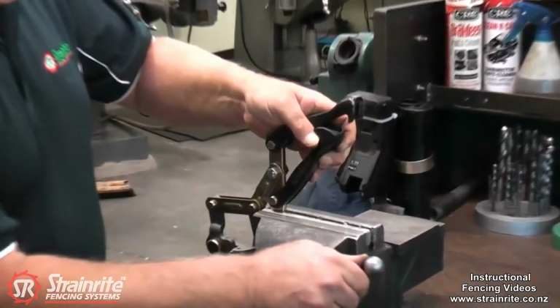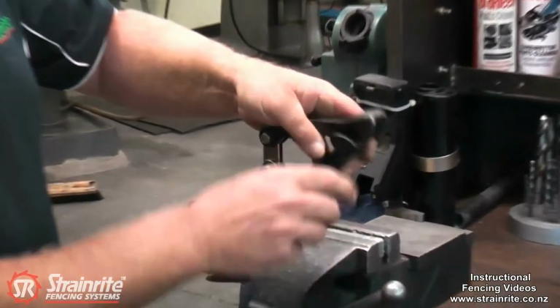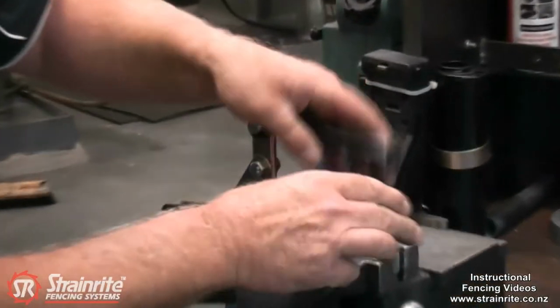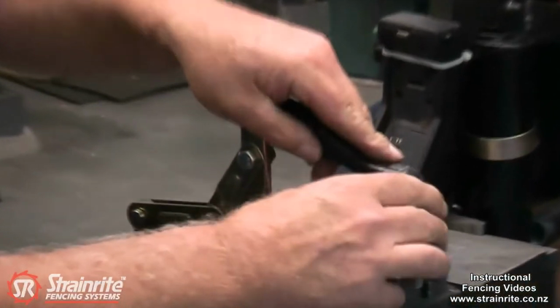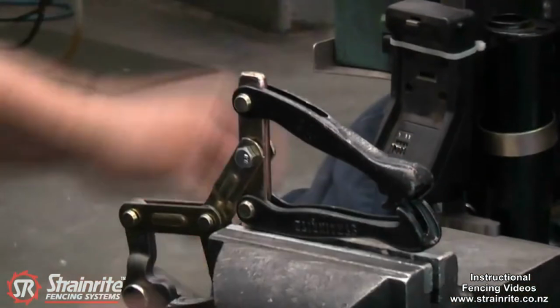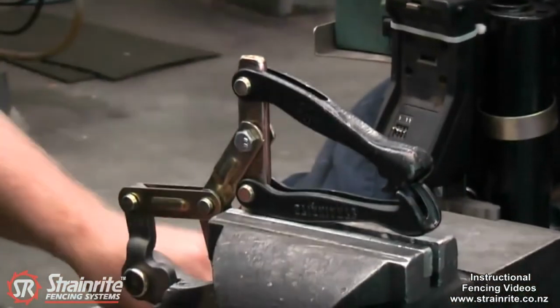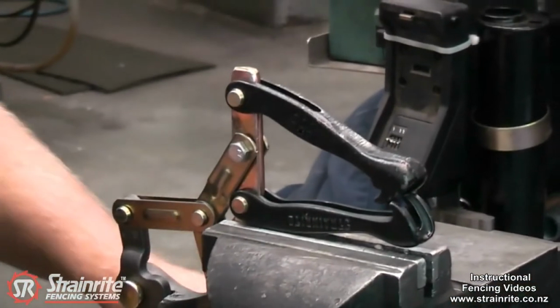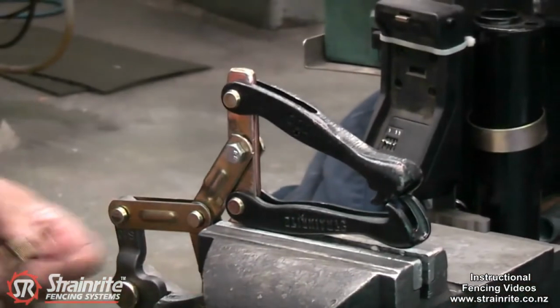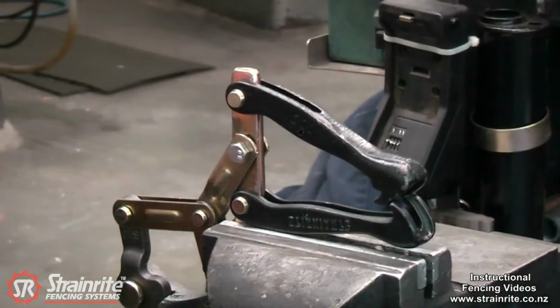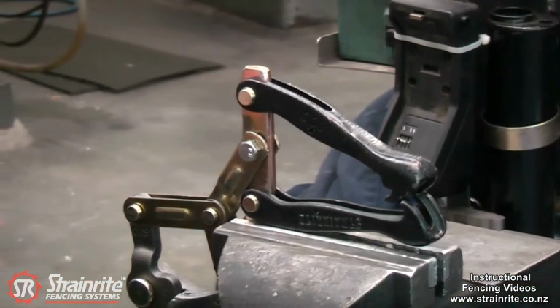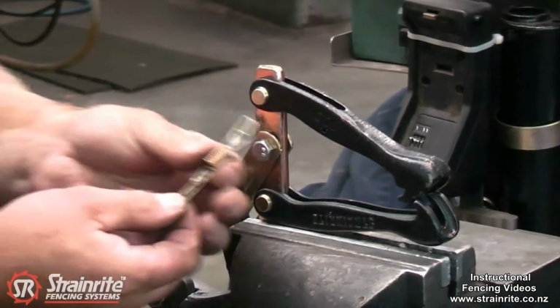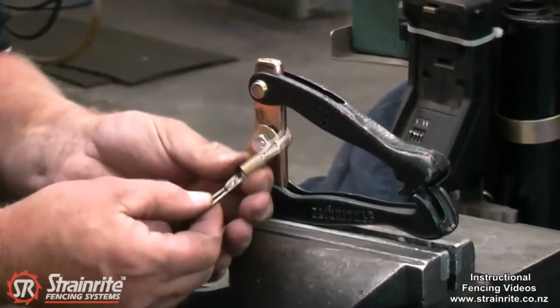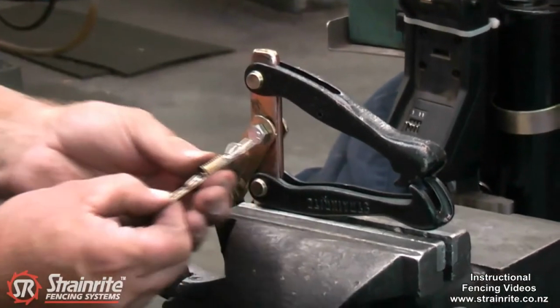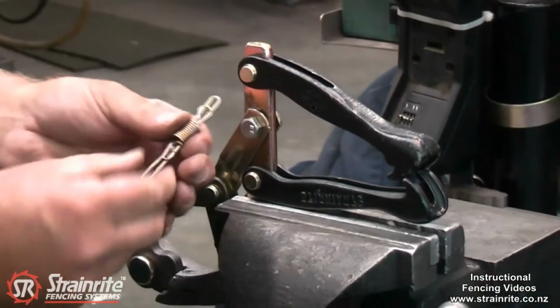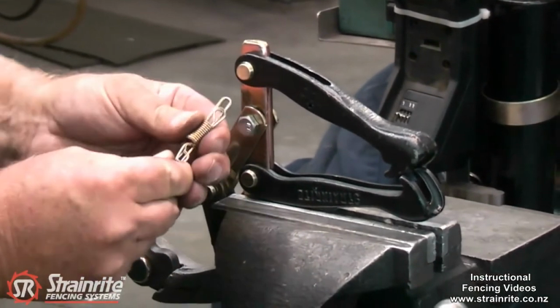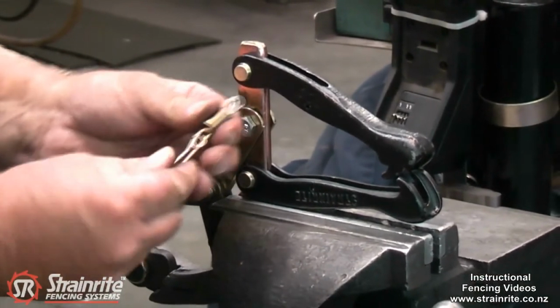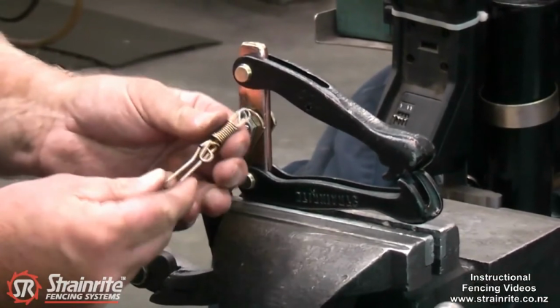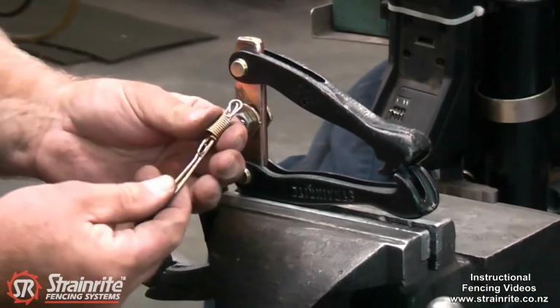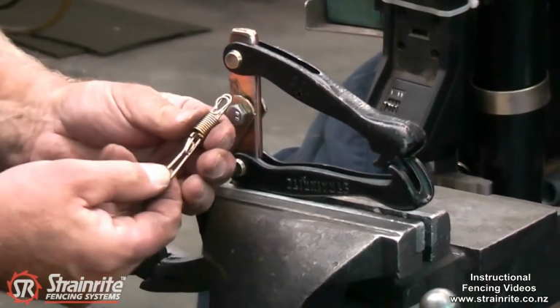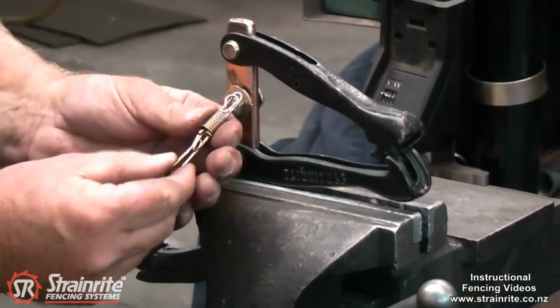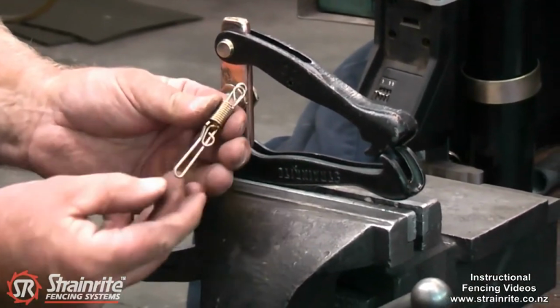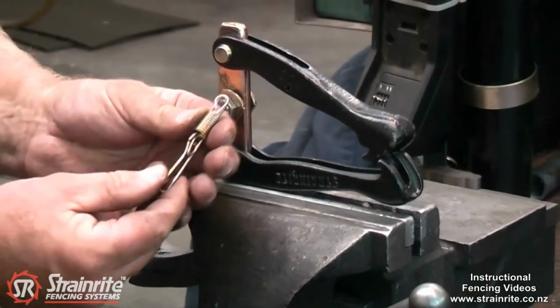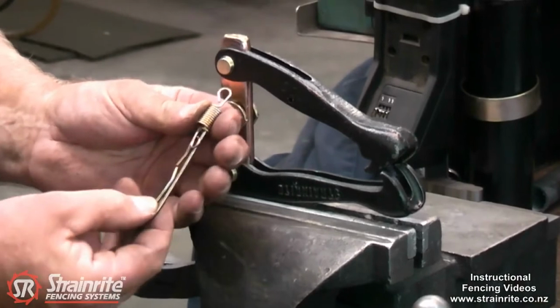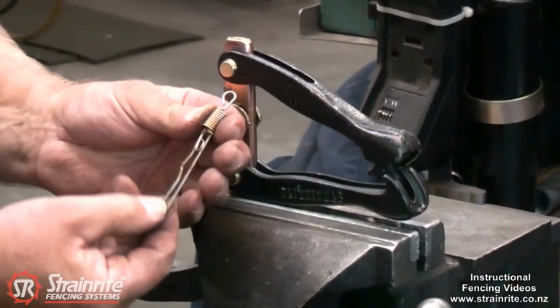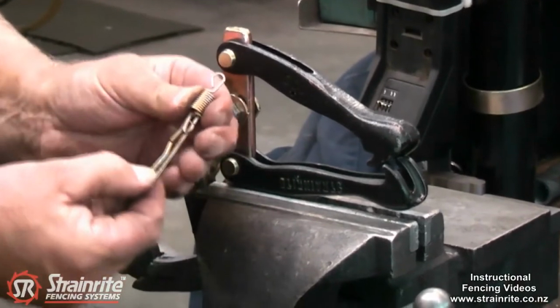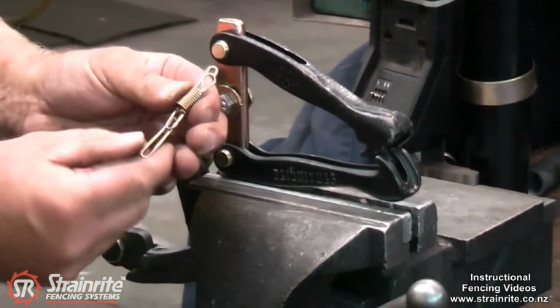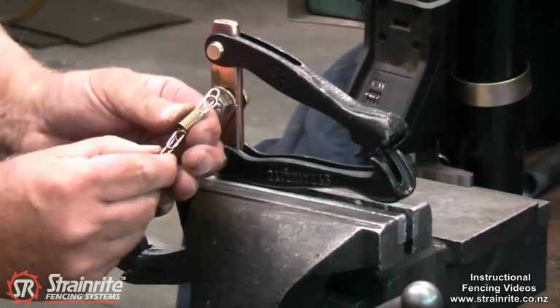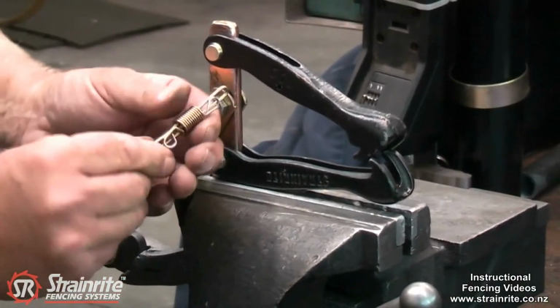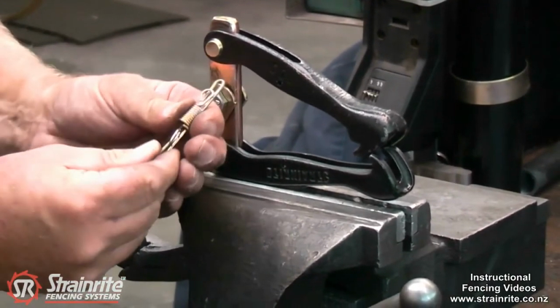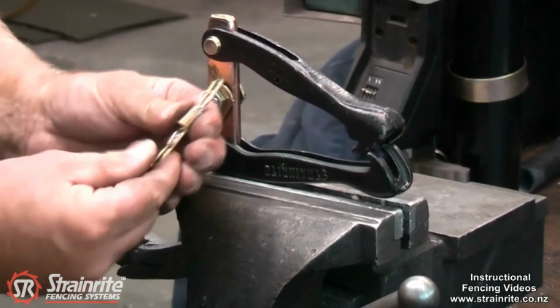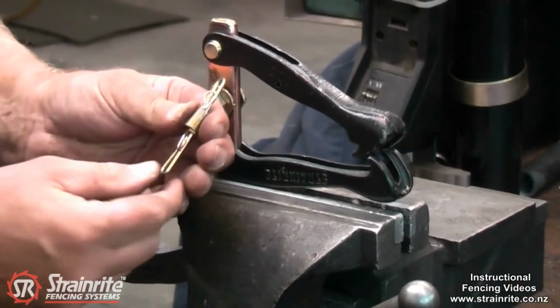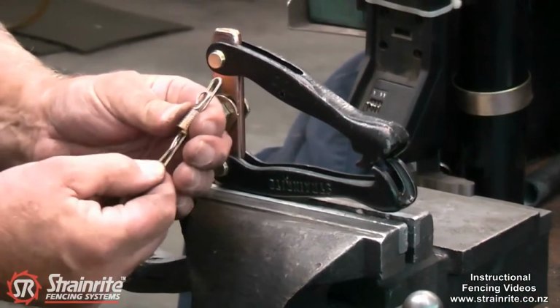Get the spring and just check that the restricting clip is centred inside the spring. That clip has to be pushed so it's equal distance each side.